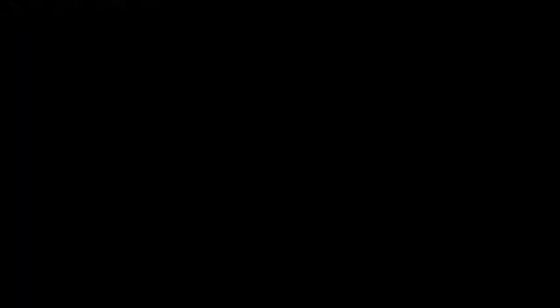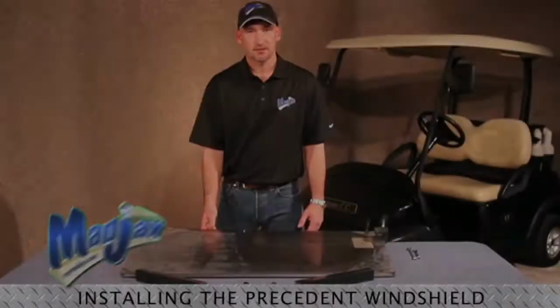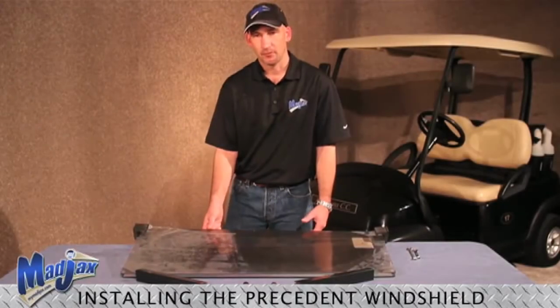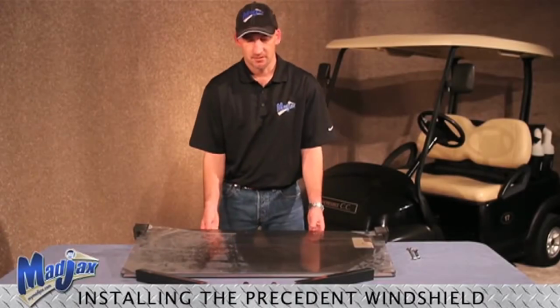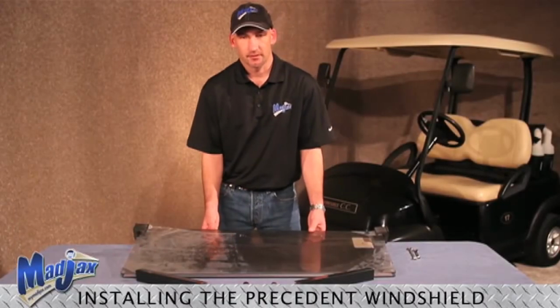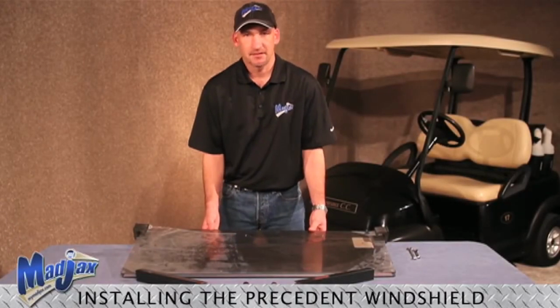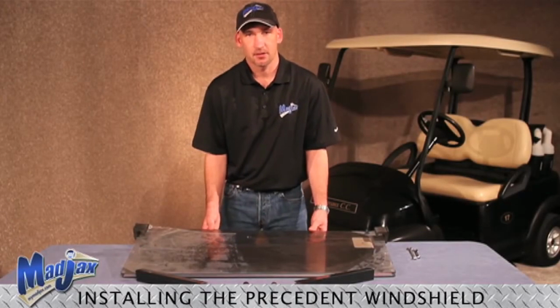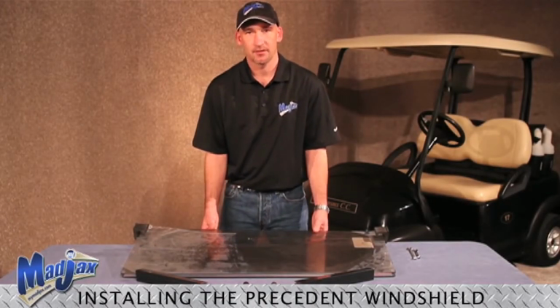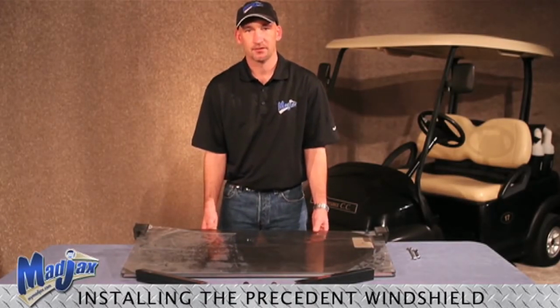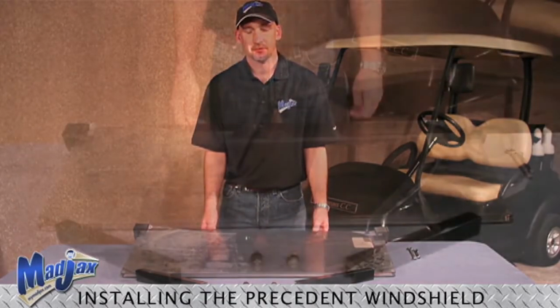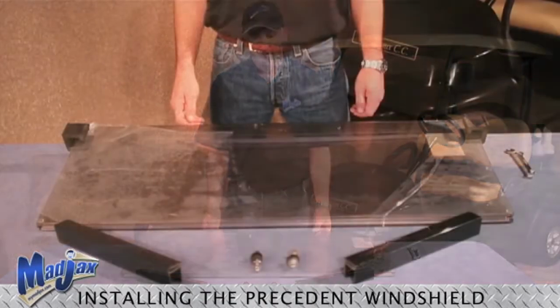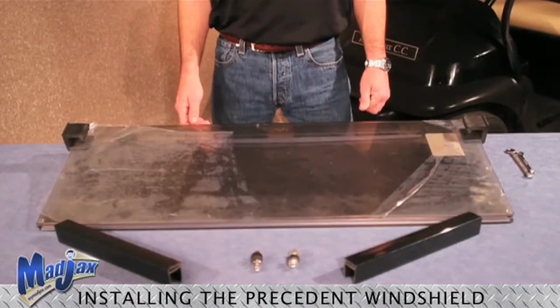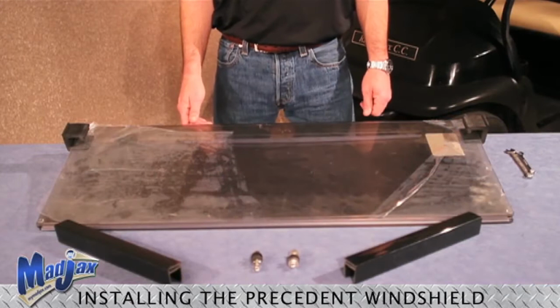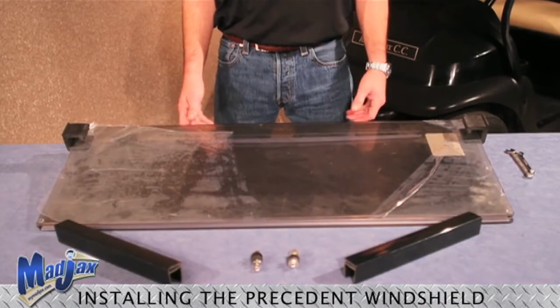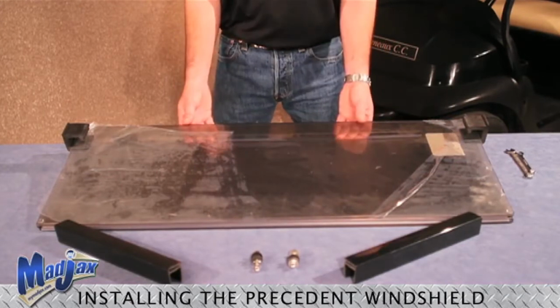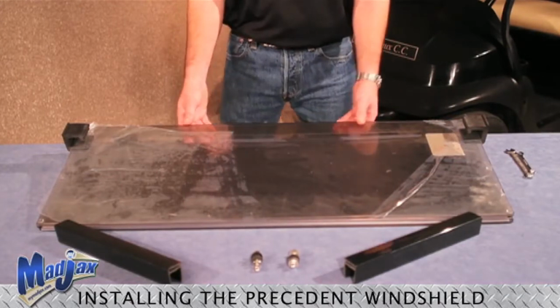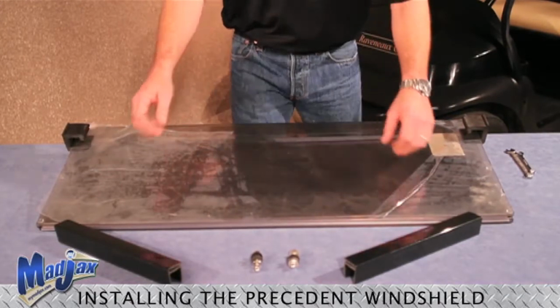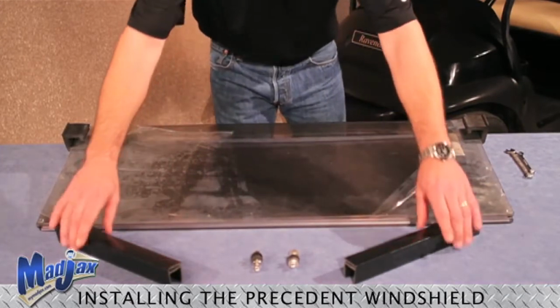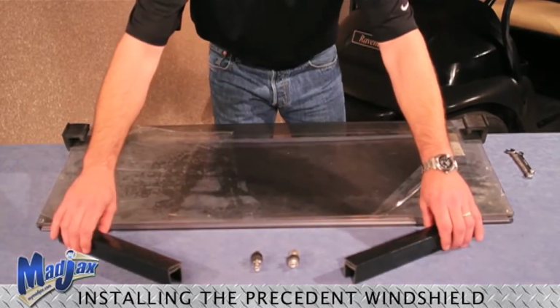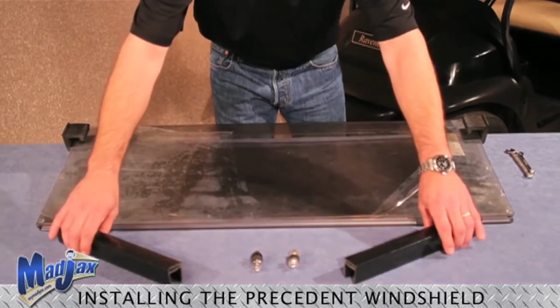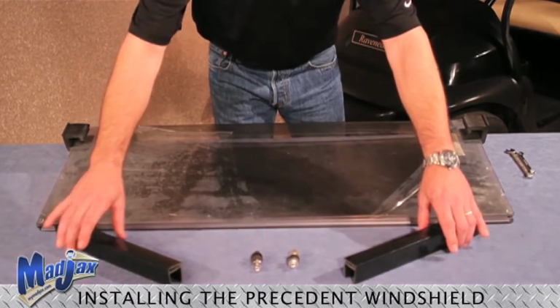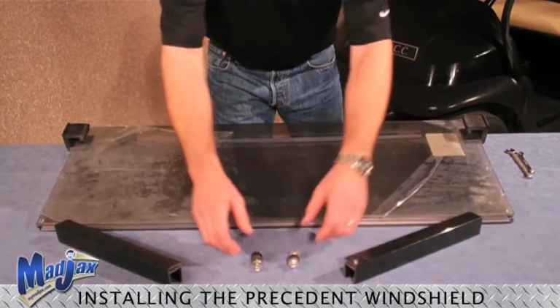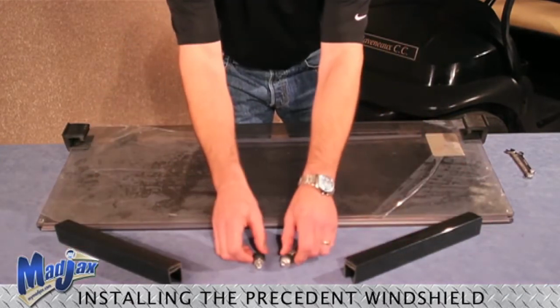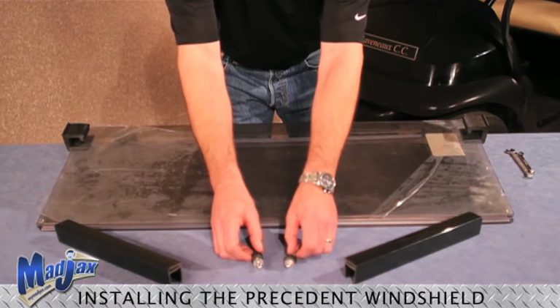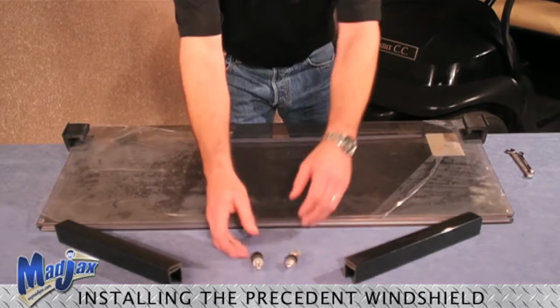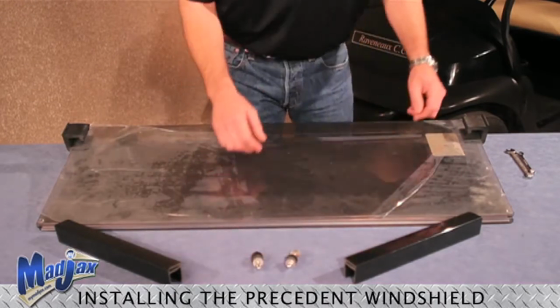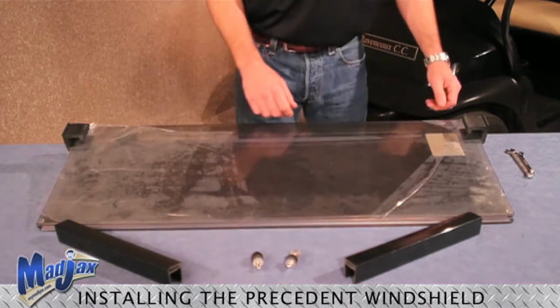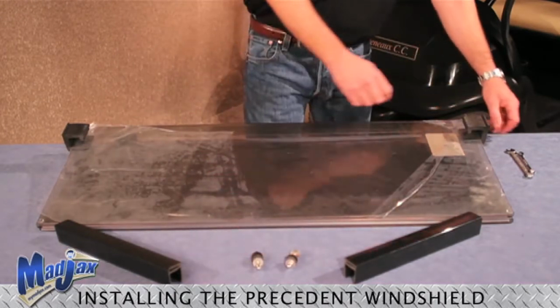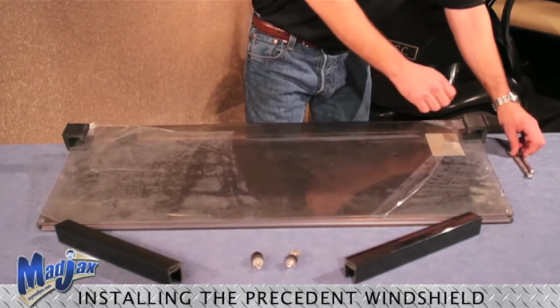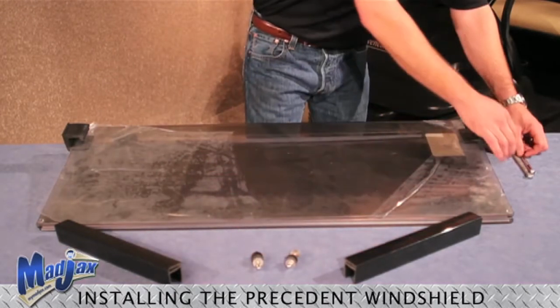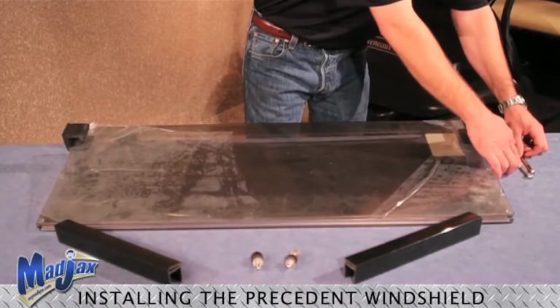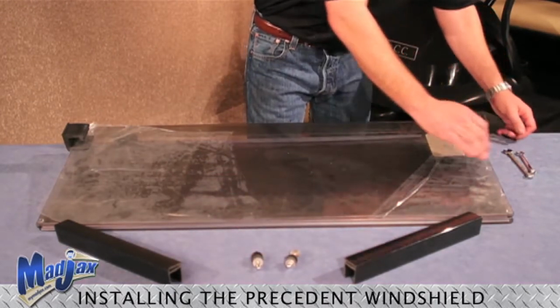In this session we will be installing a Mad Jacks Club Car President windshield. In the package you will have a windshield, a pair of strut brackets, and bolts with hardware included. You will need two 10mm wrenches to install the product.